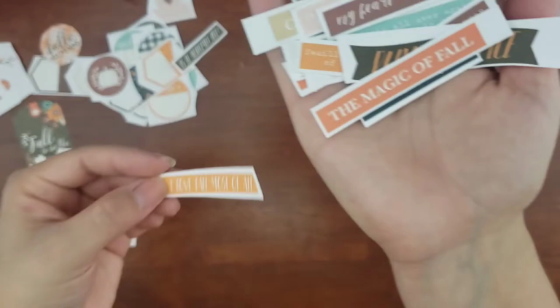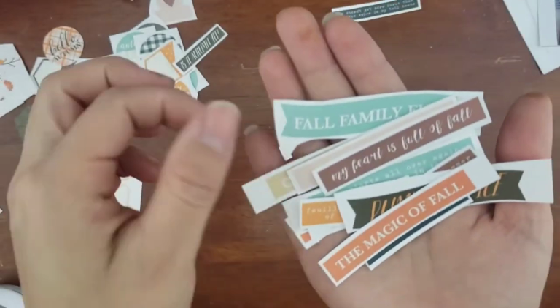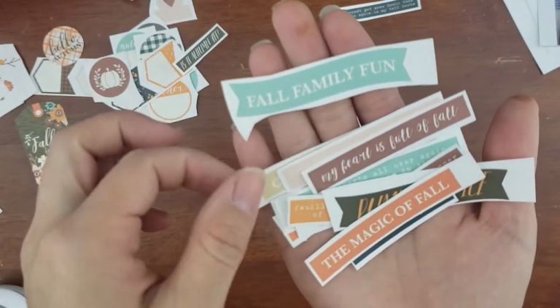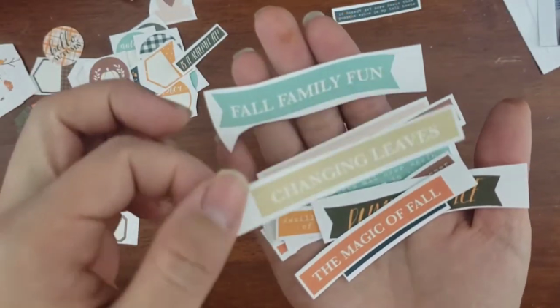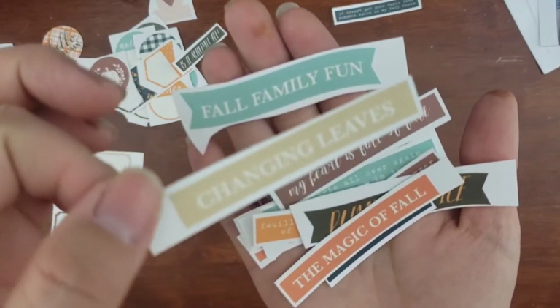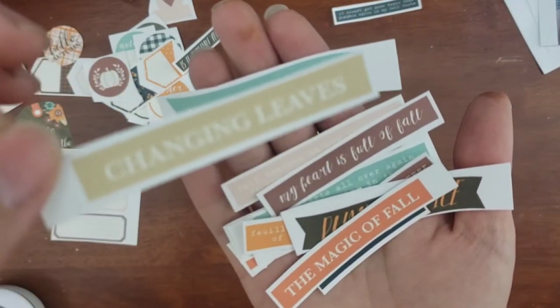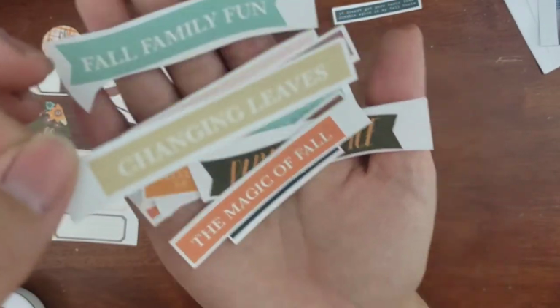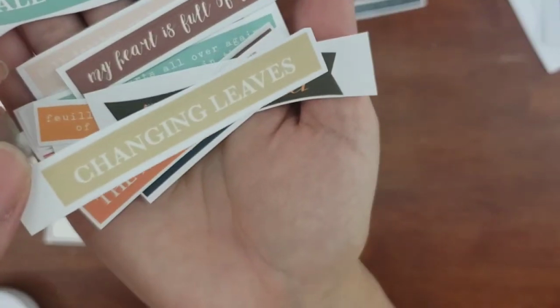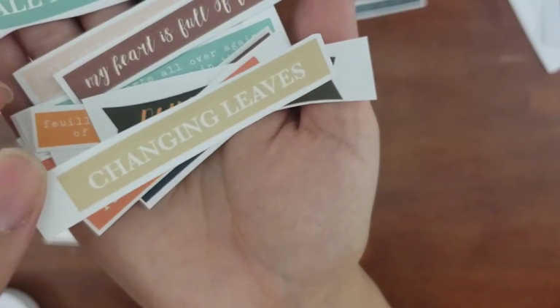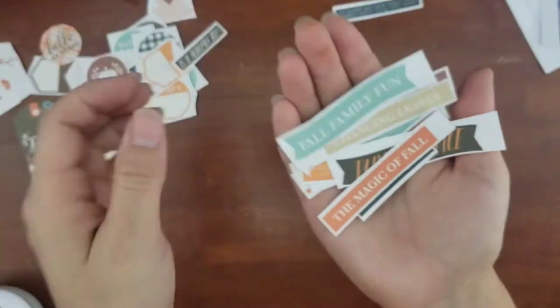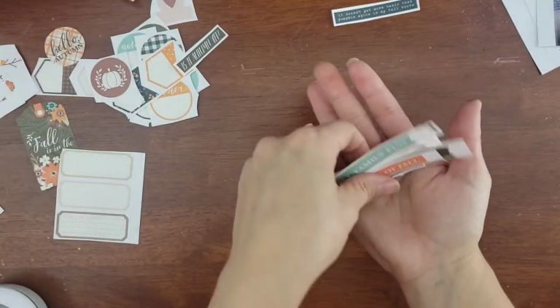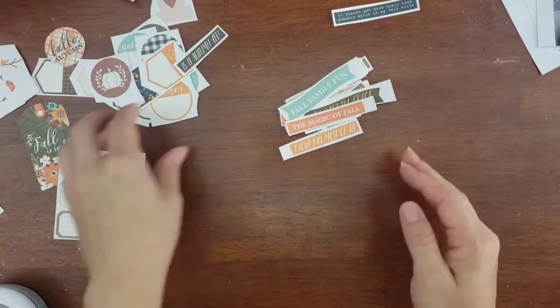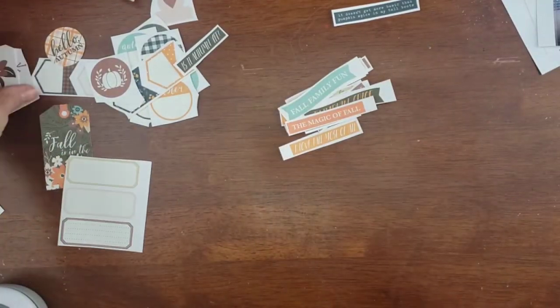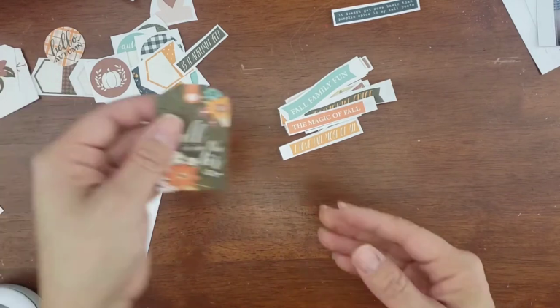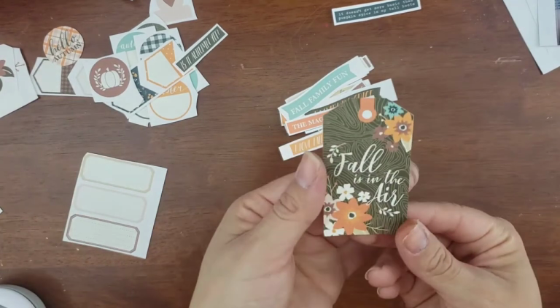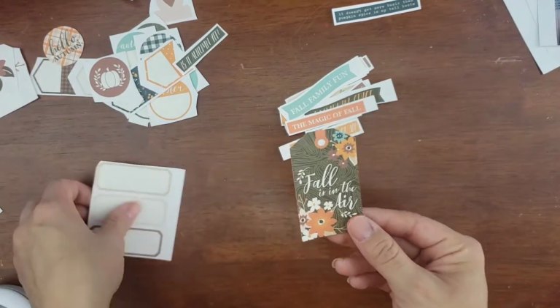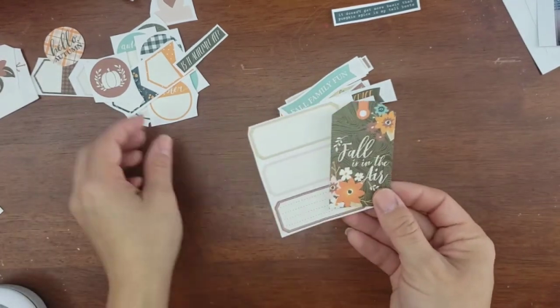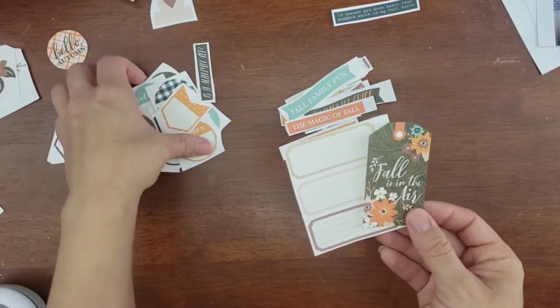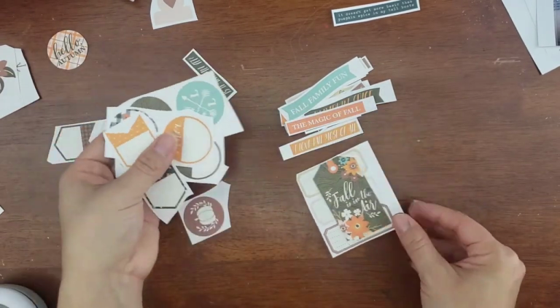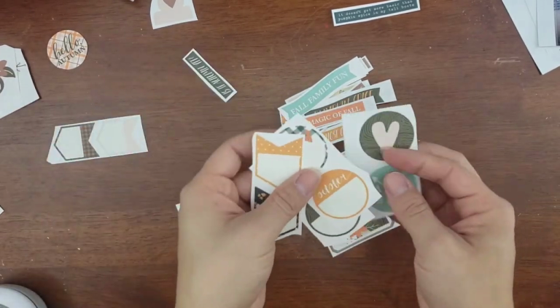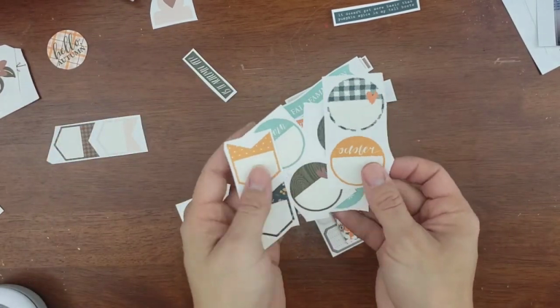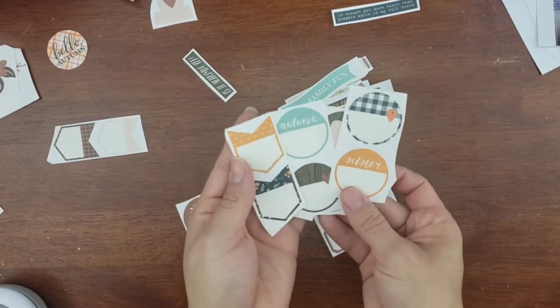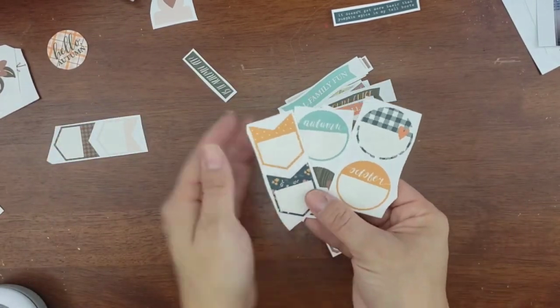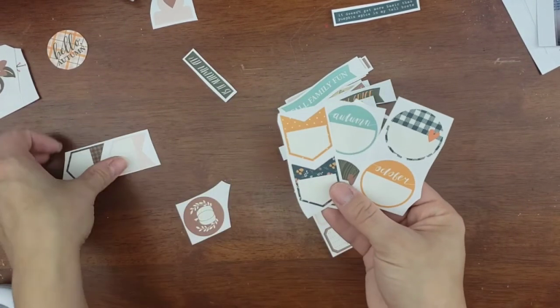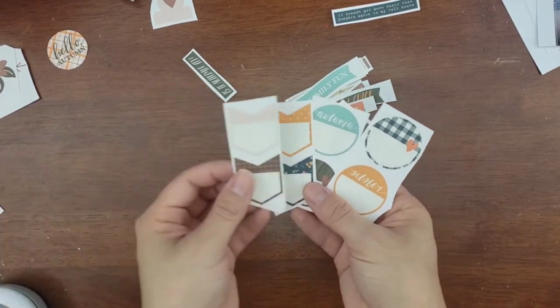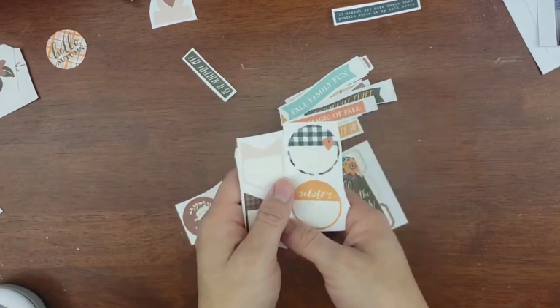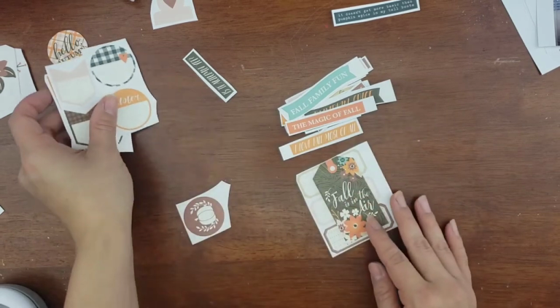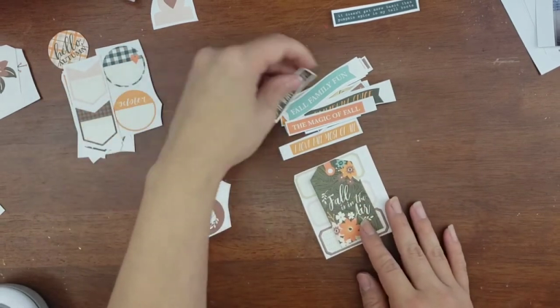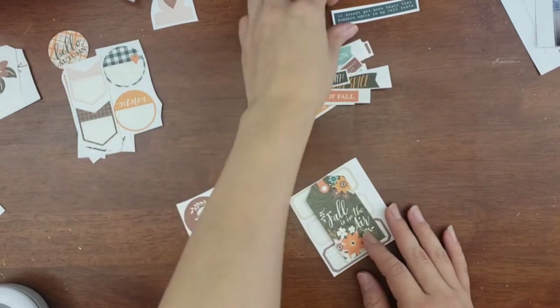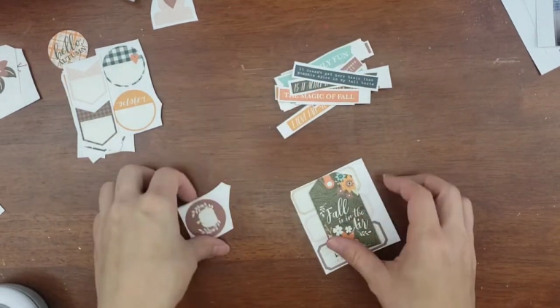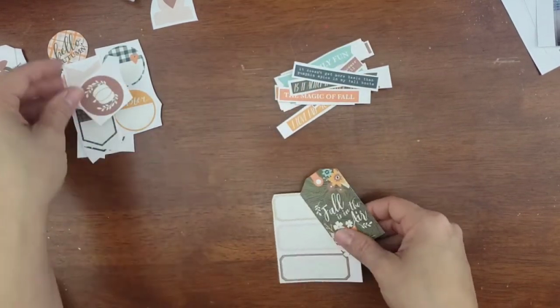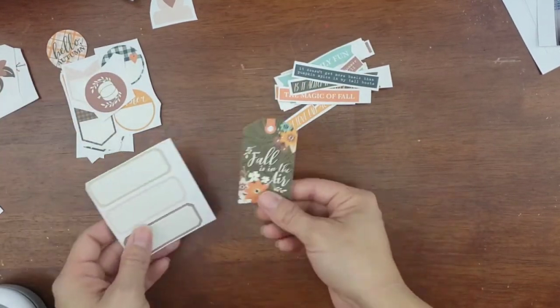I am using a printable collection from Tracy Reed Designs. It is the 'I Heart Fall Most of All' Traveler's Notebook papers and stickers. And I have them roughly cut — I don't know which one I'm gonna use.